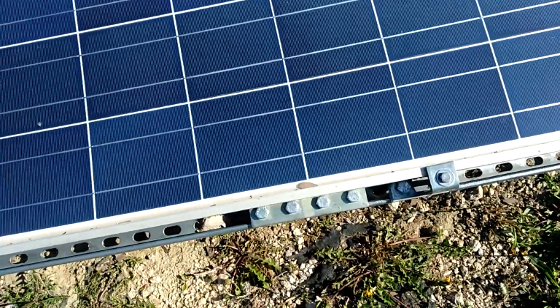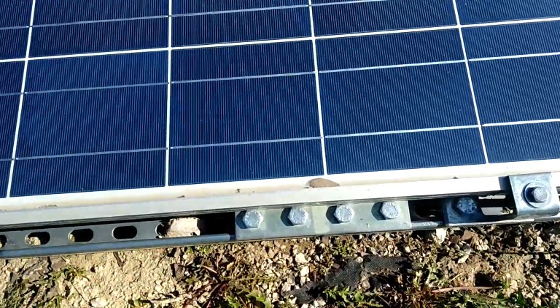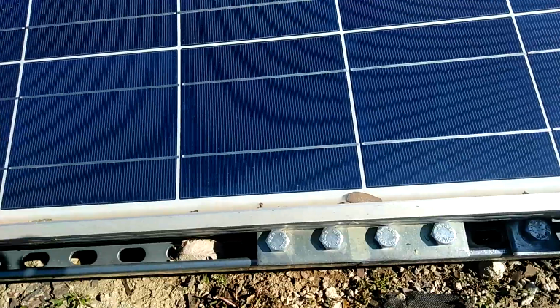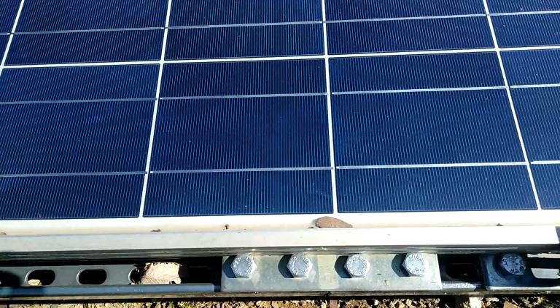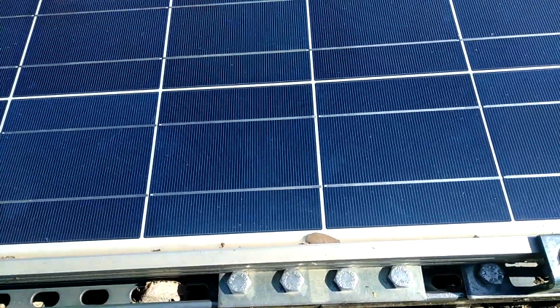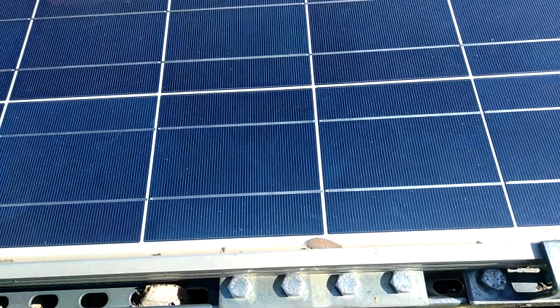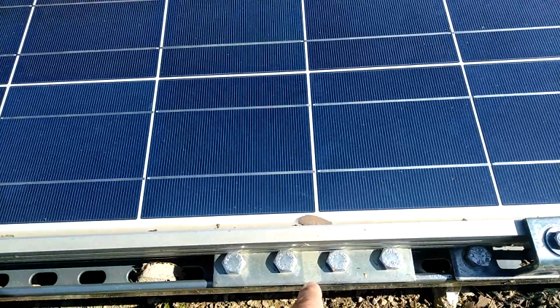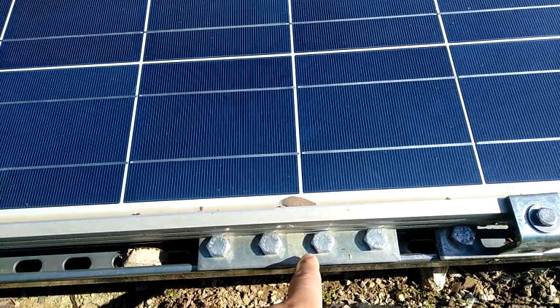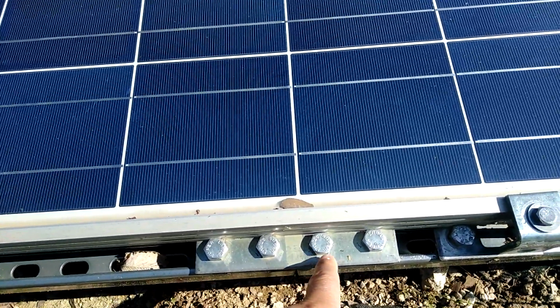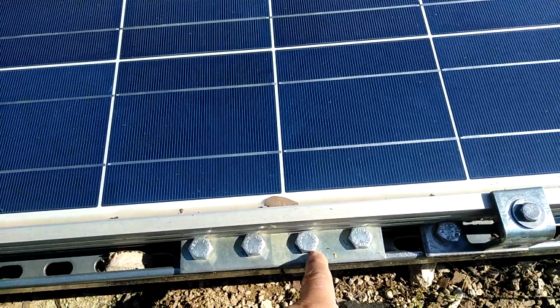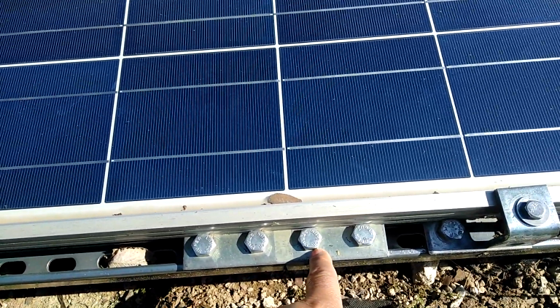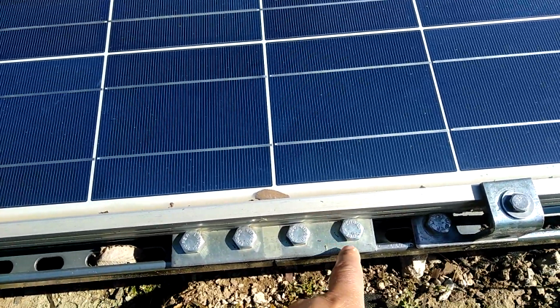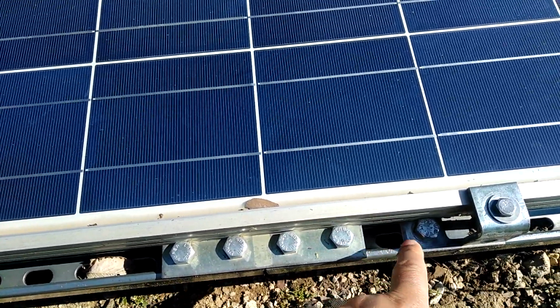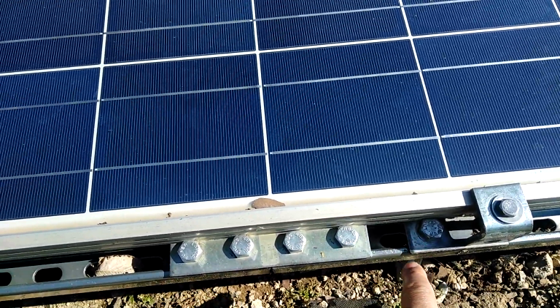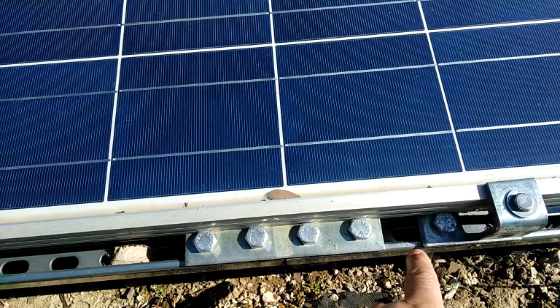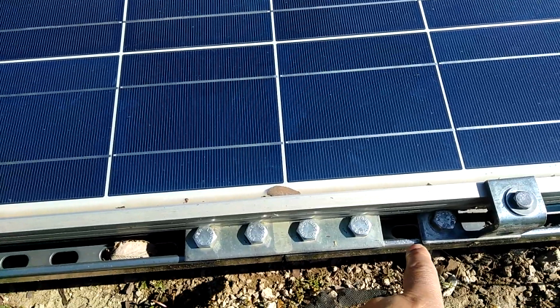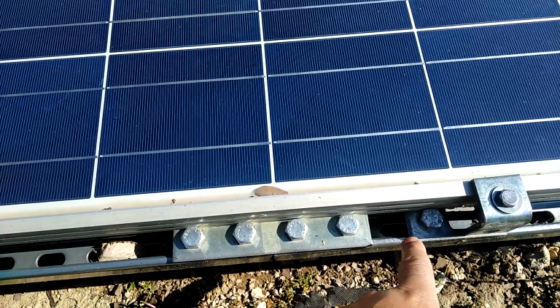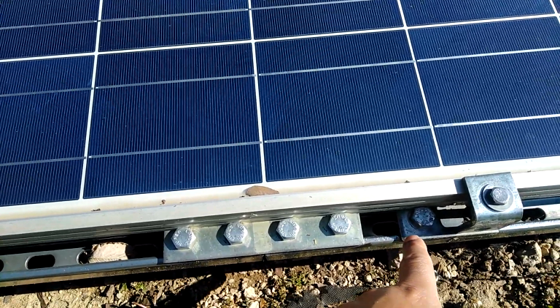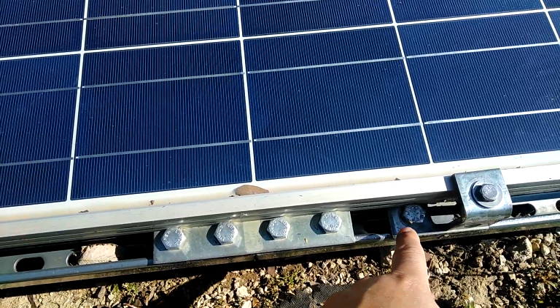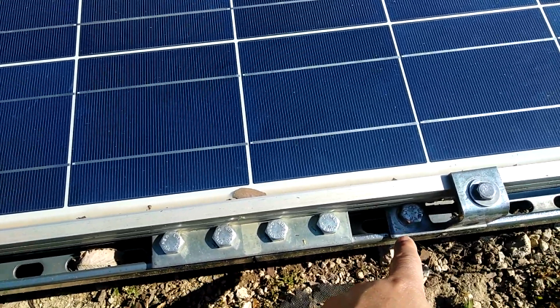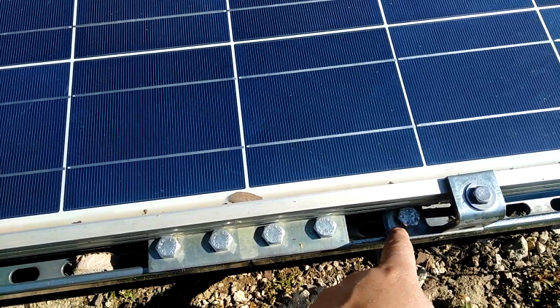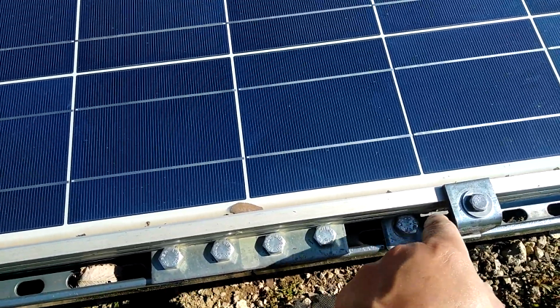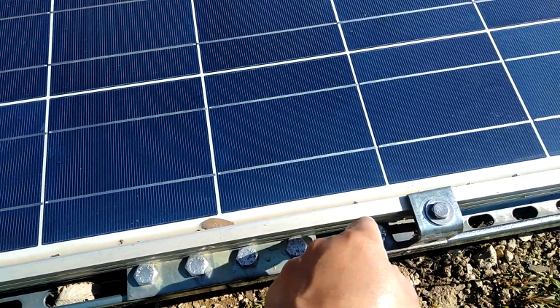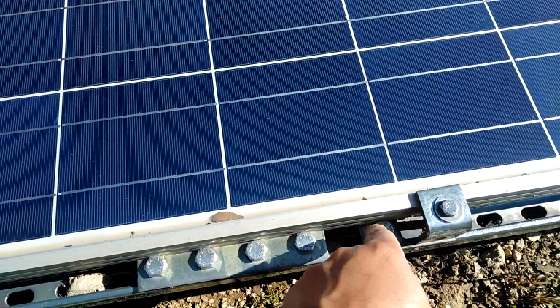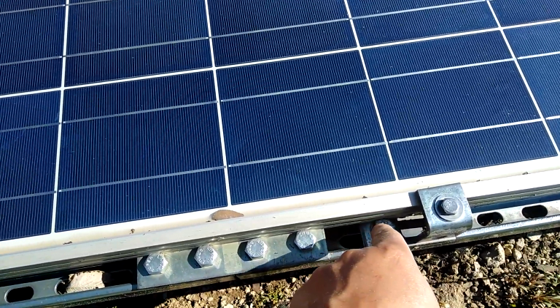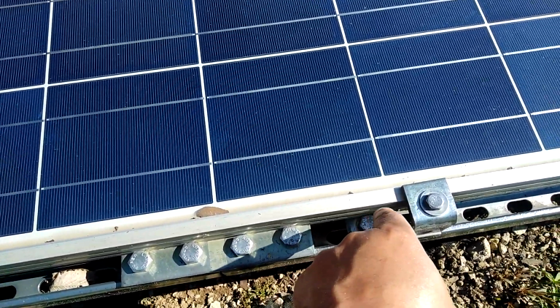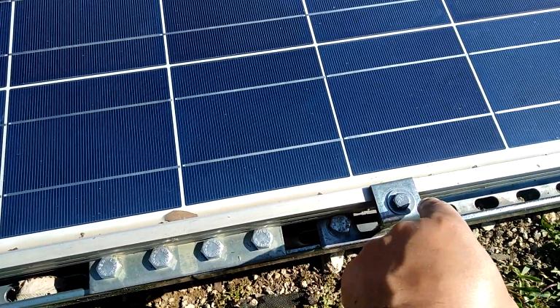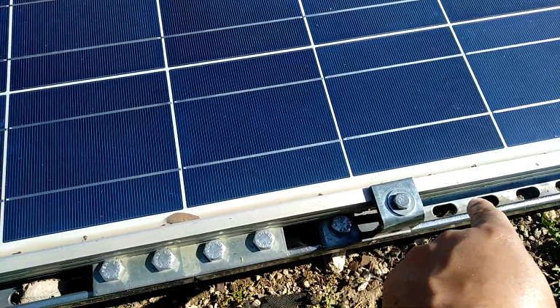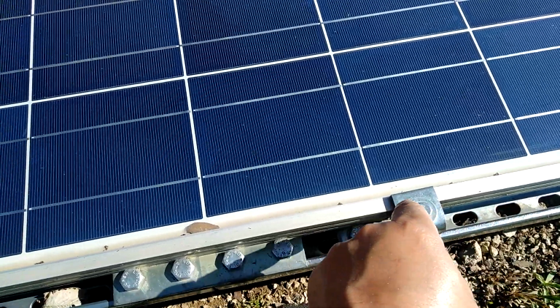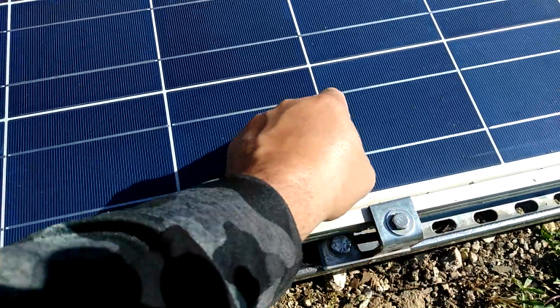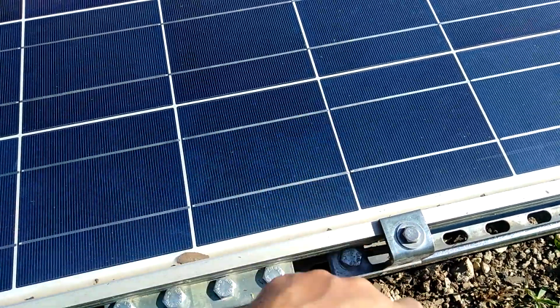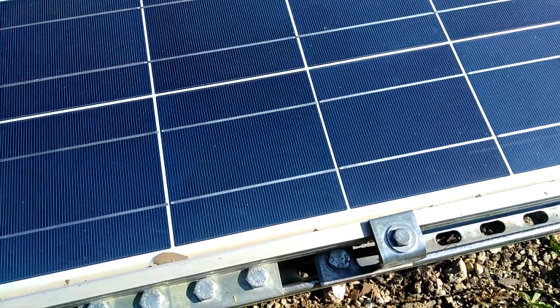Right here is where I used the T bracket. And the reason why it's called a T is it goes this way and up that way.